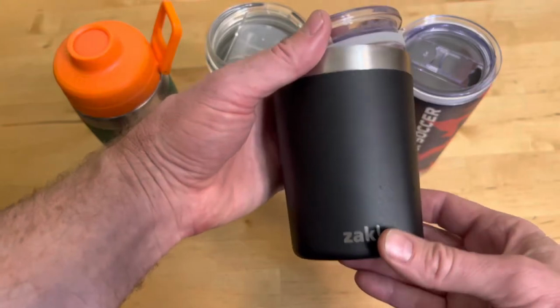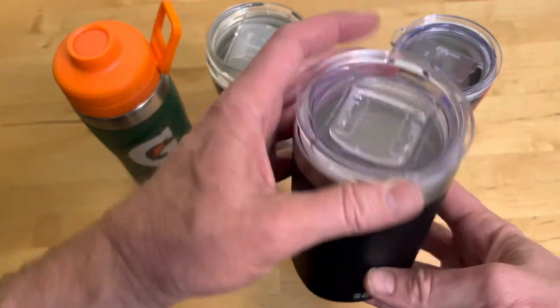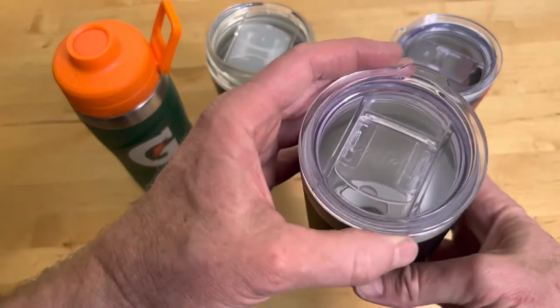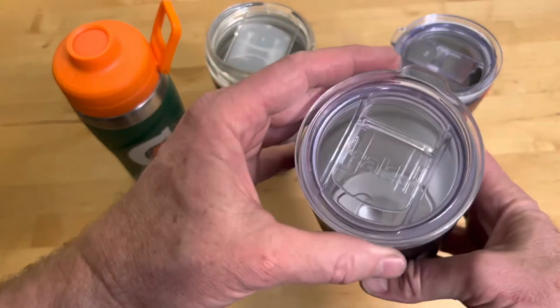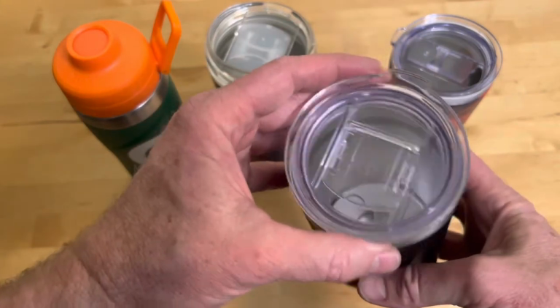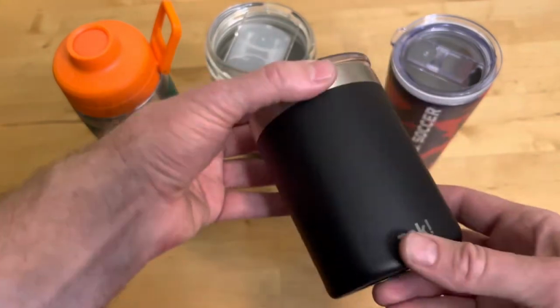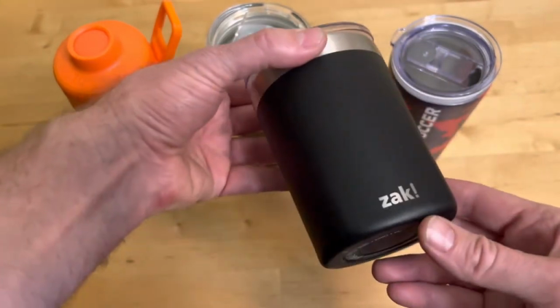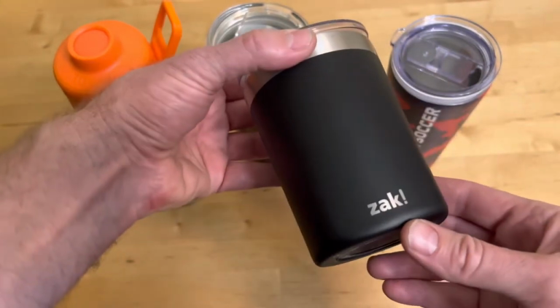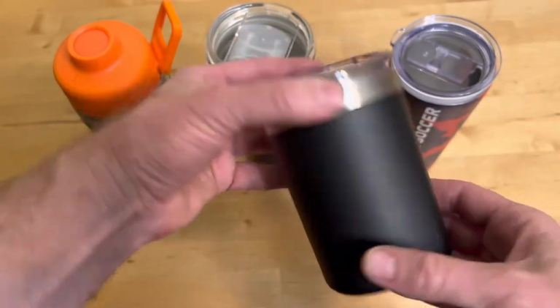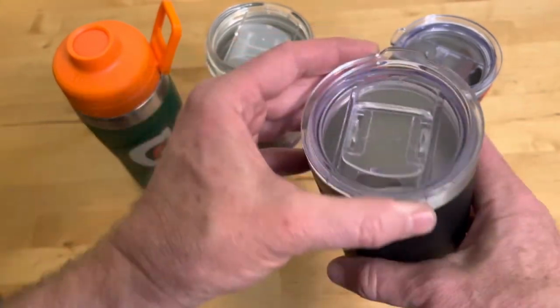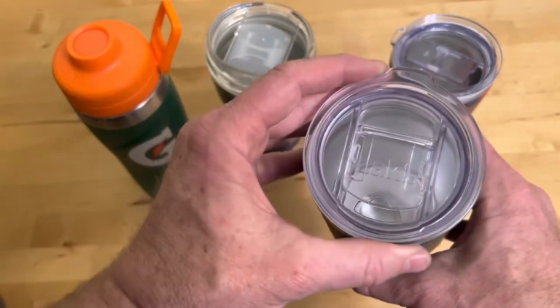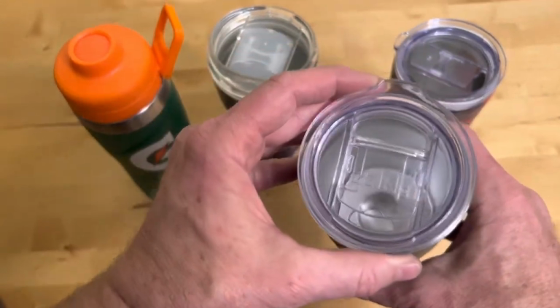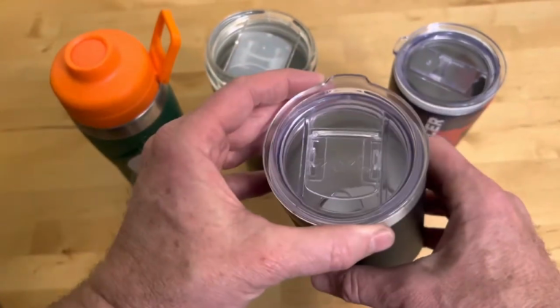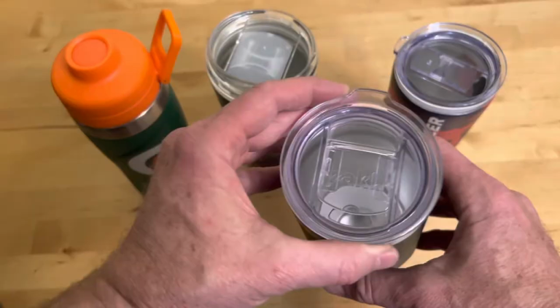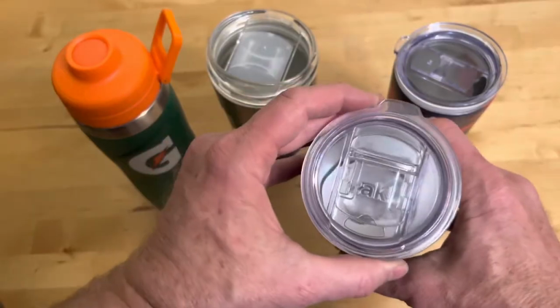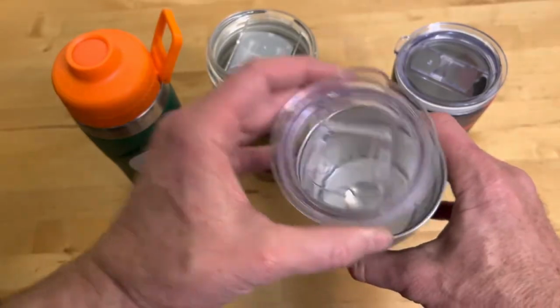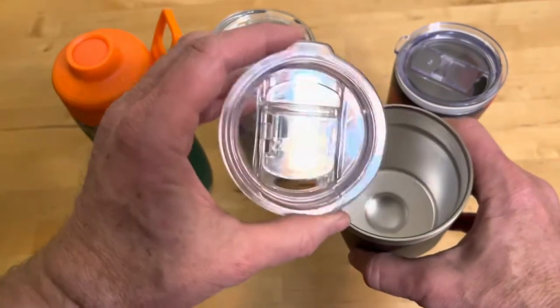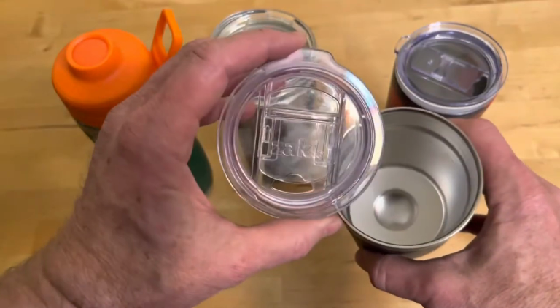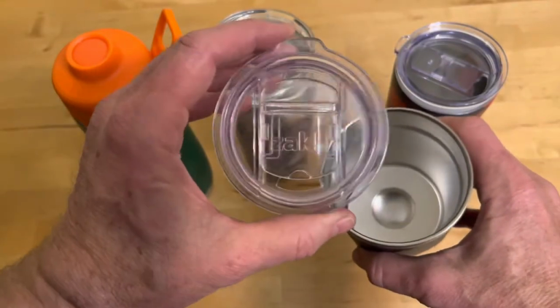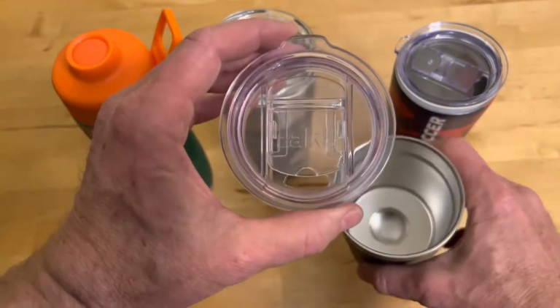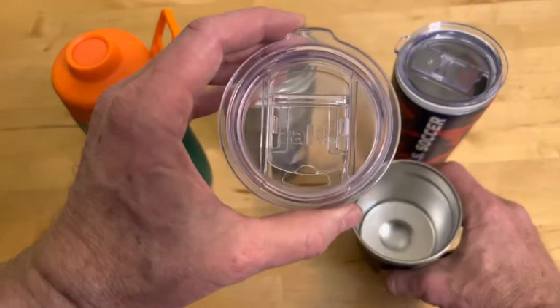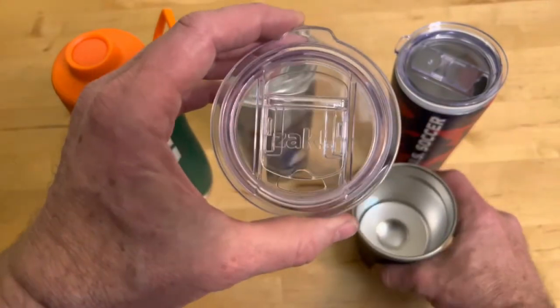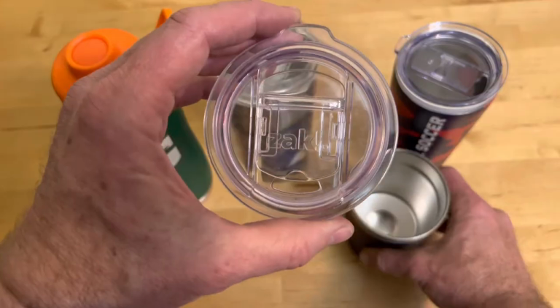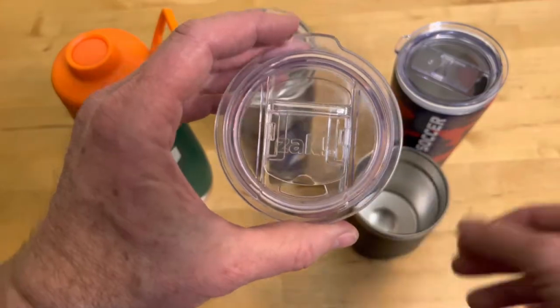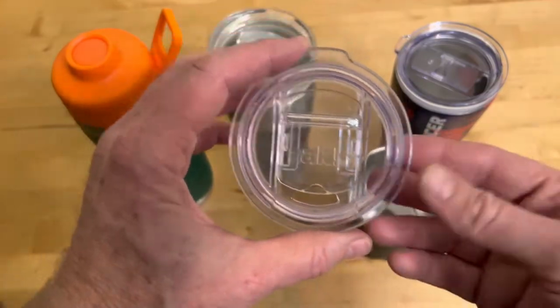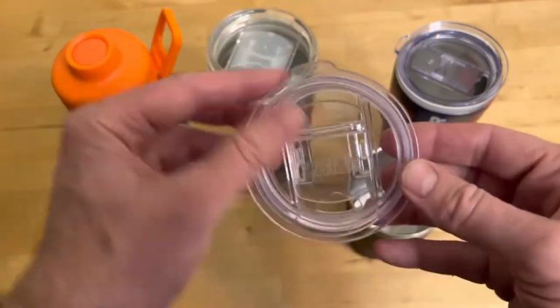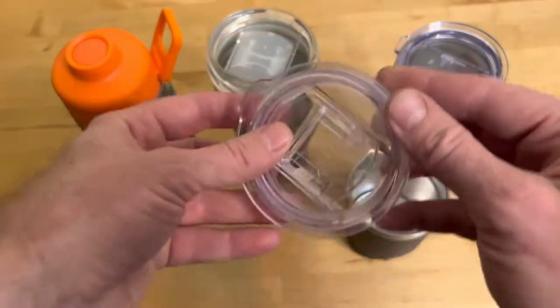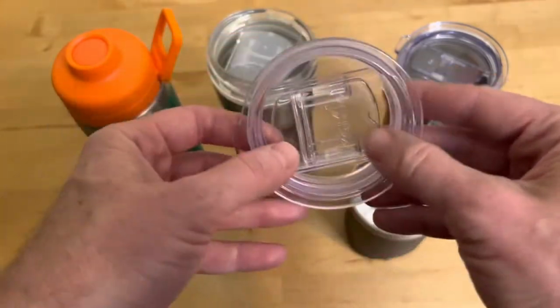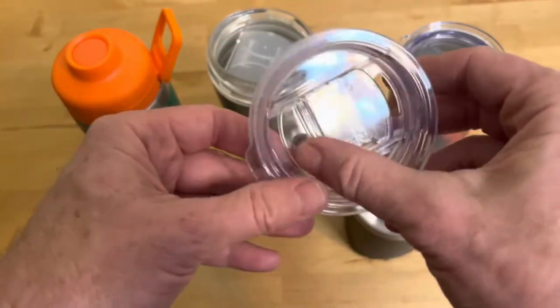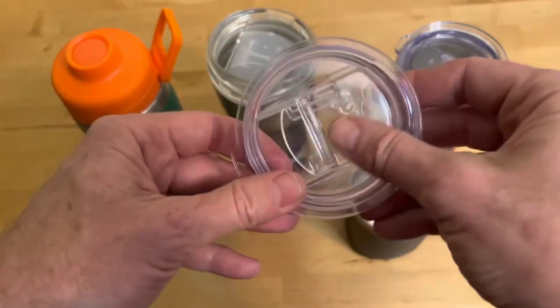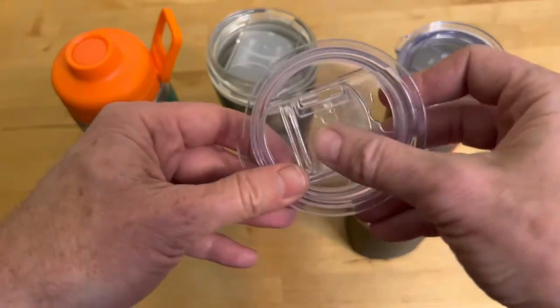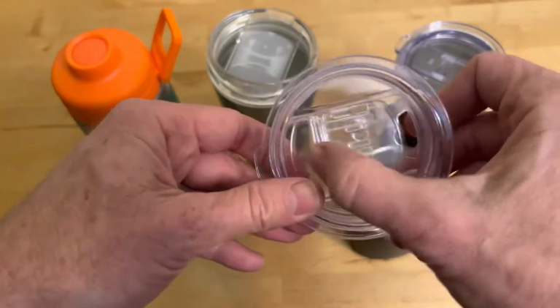Here's how to take apart and clean the lid on an insulated drinking cup. You have an insulated drinking cup like this one — this is made by Zack. They make a really nice lid, but crud will get in between the lid.